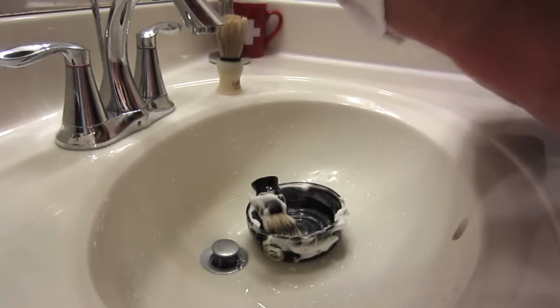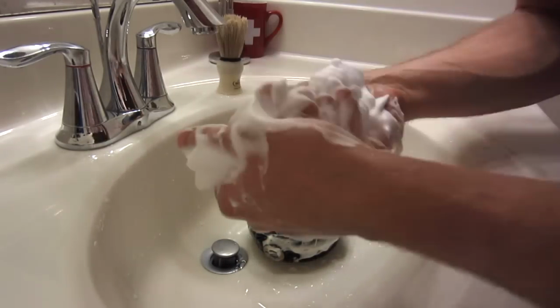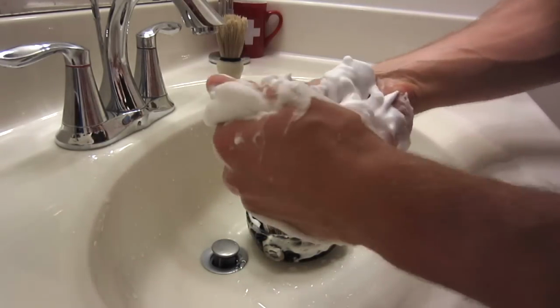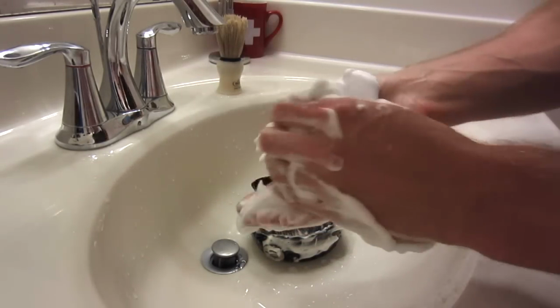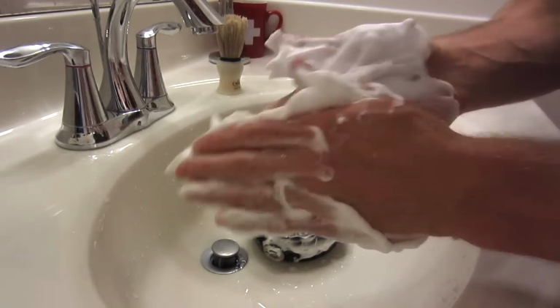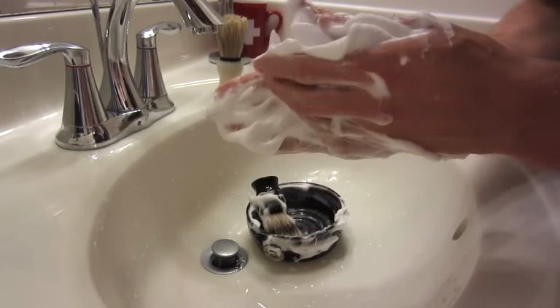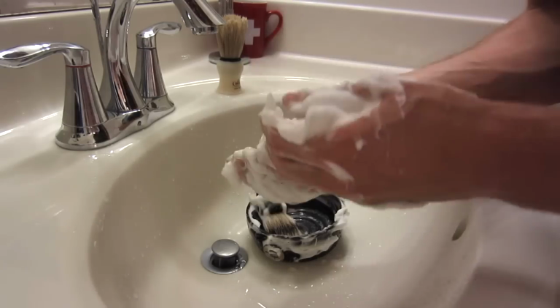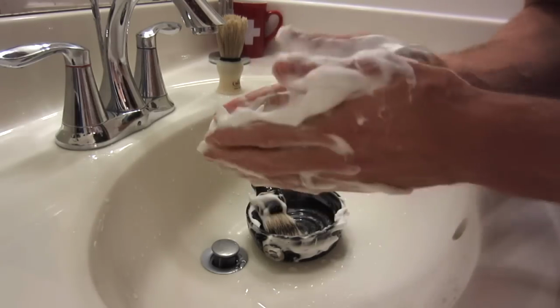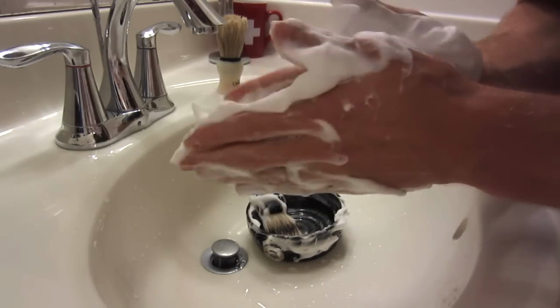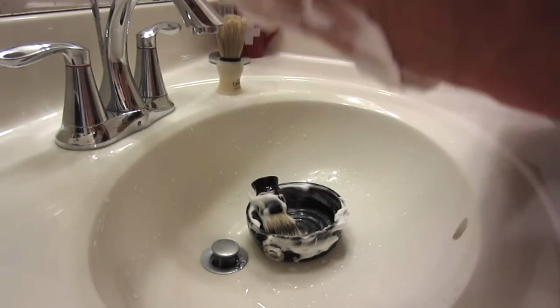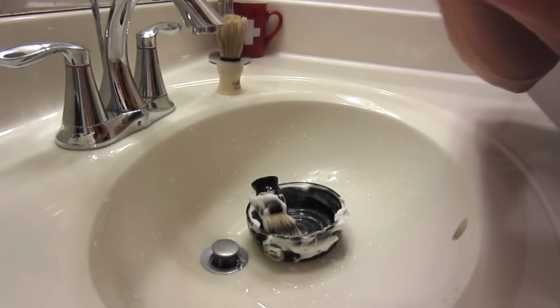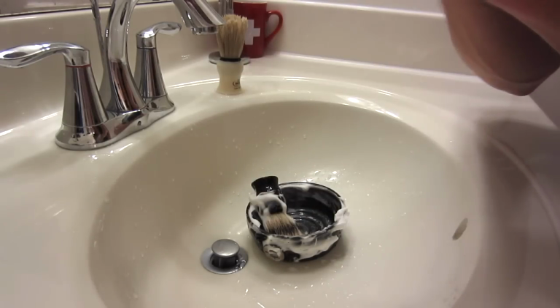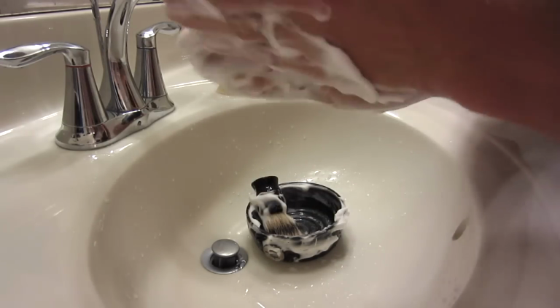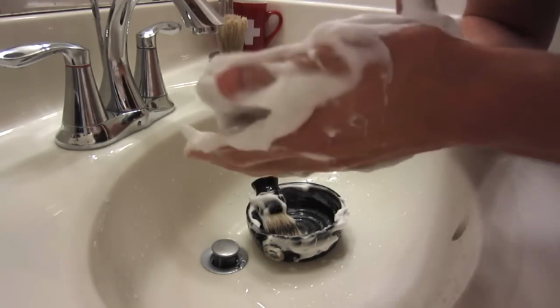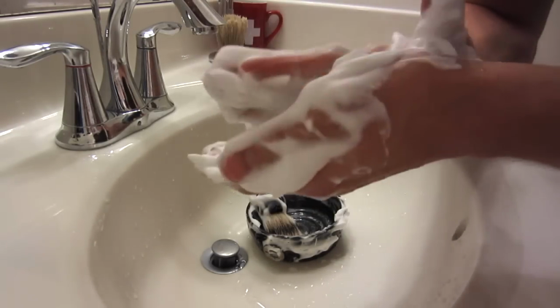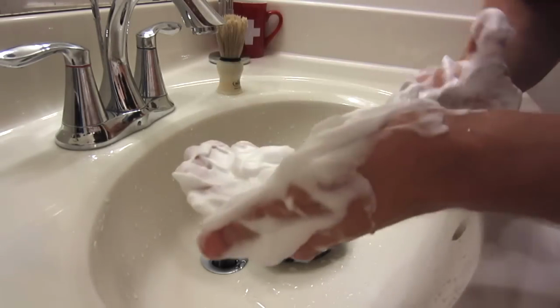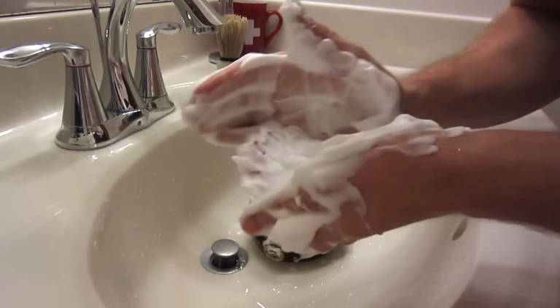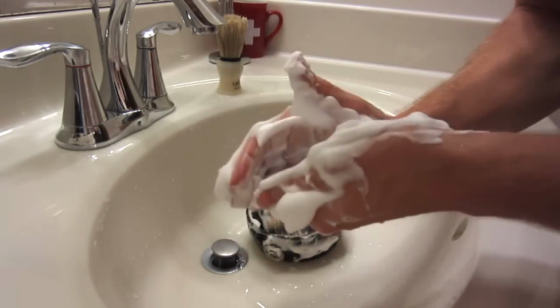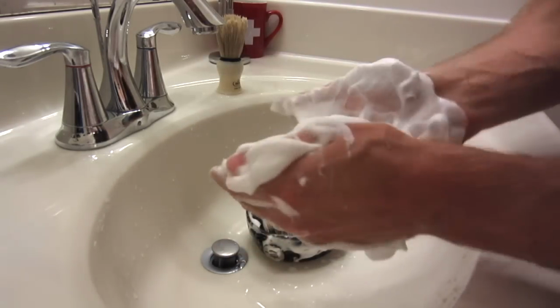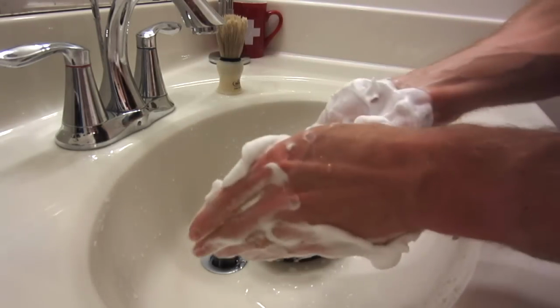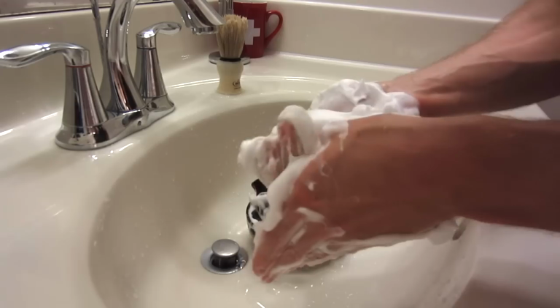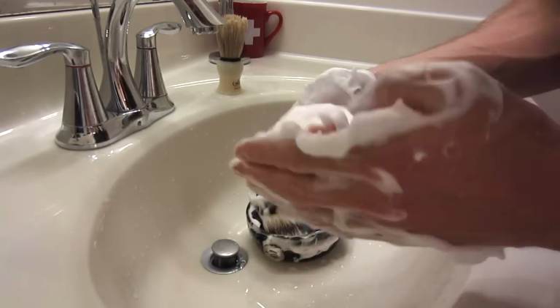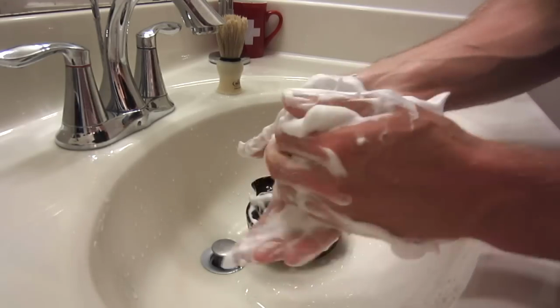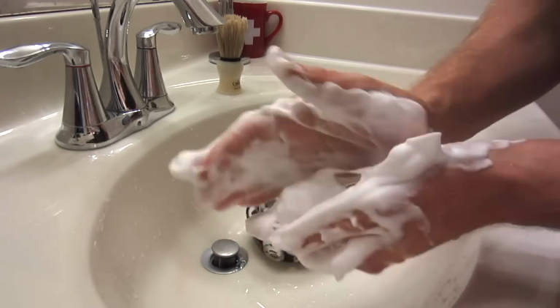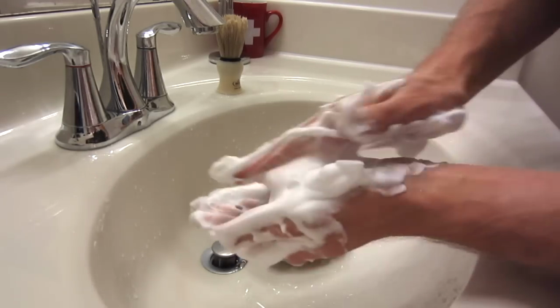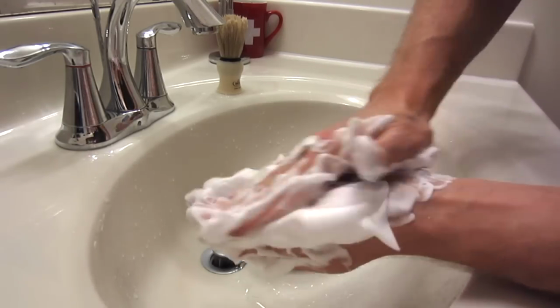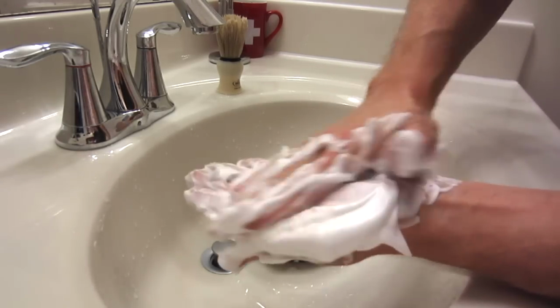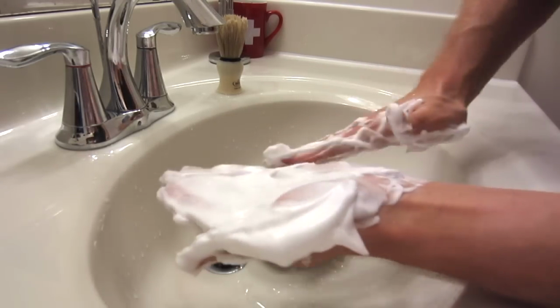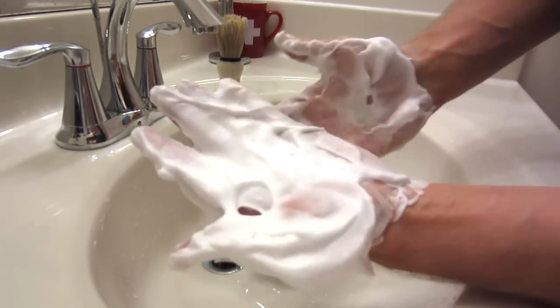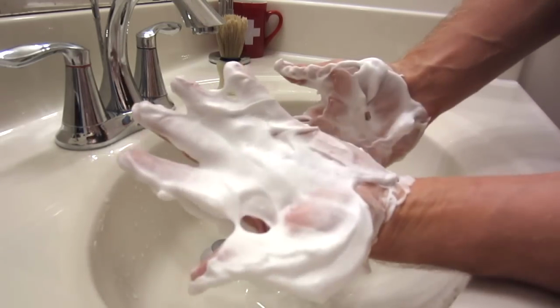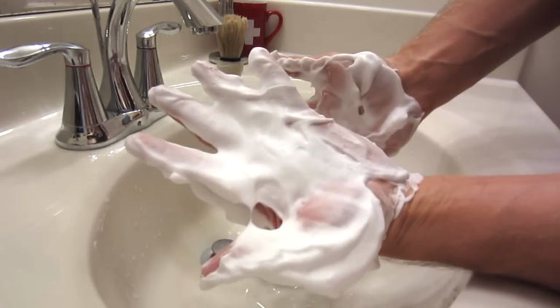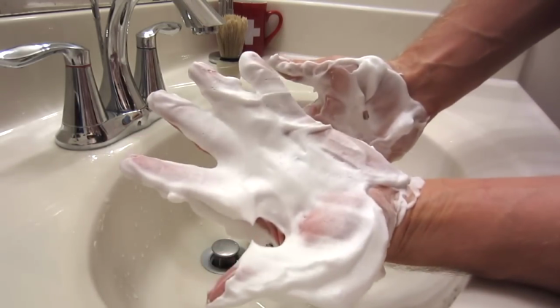And the scent is, once again, very nice — very pleasing. Earthy, kind of sweet scent to it, and I like that very much. Great lather.